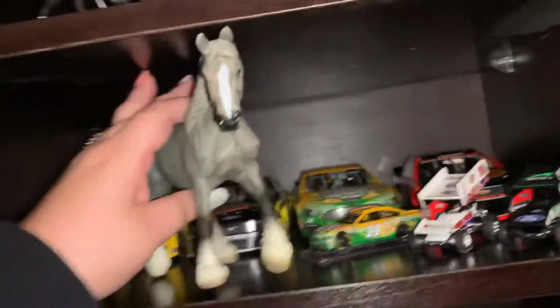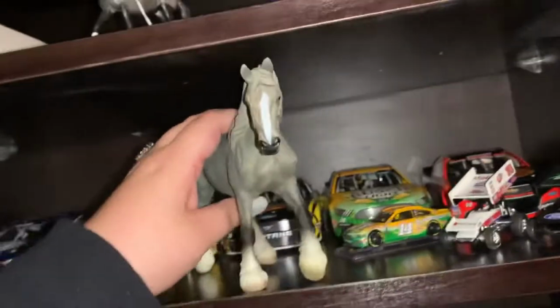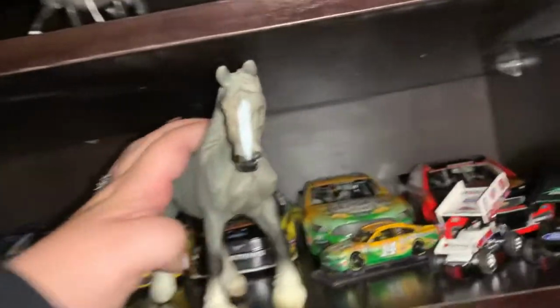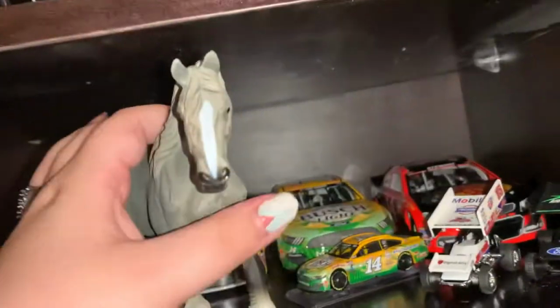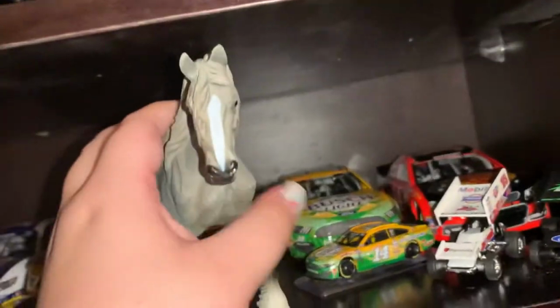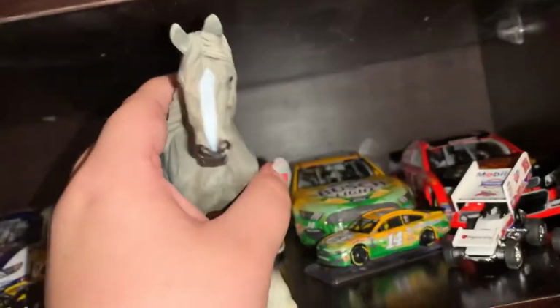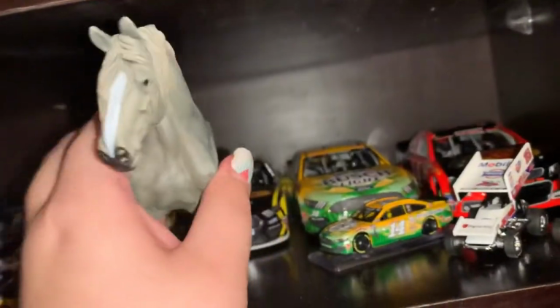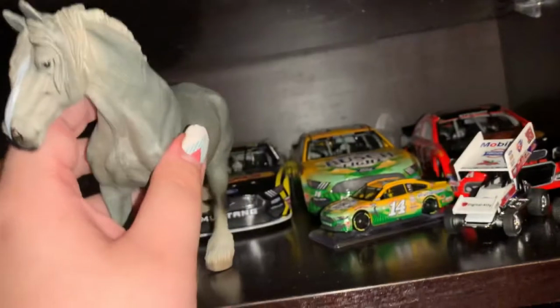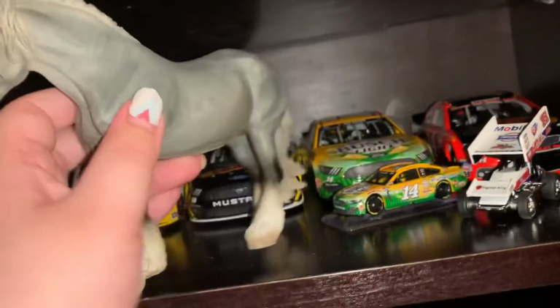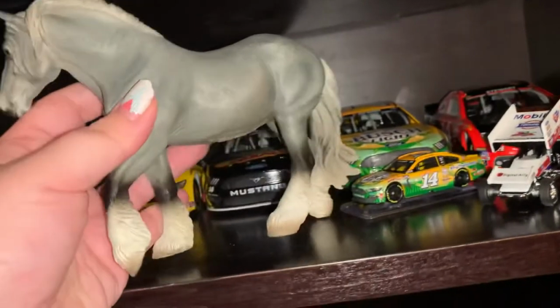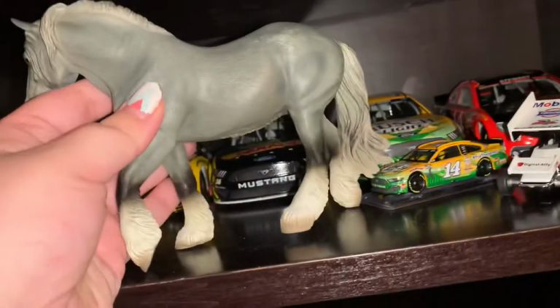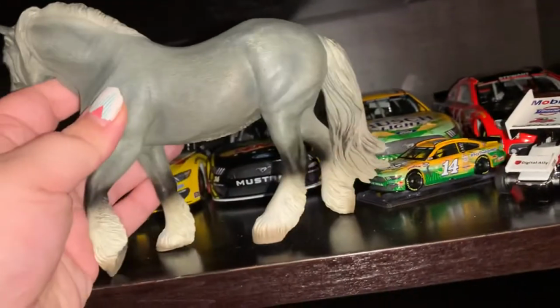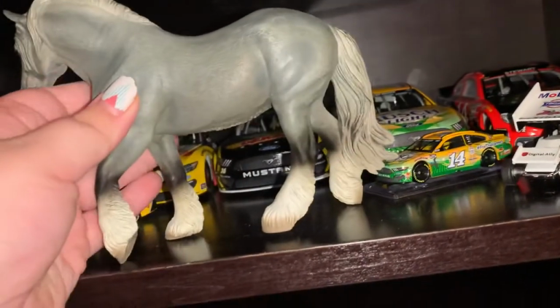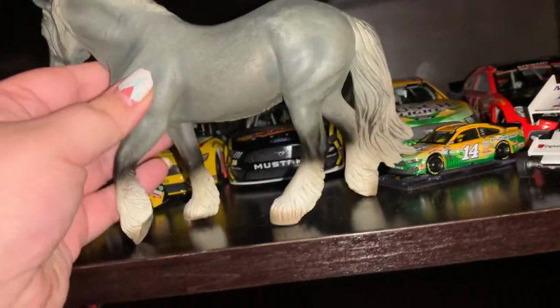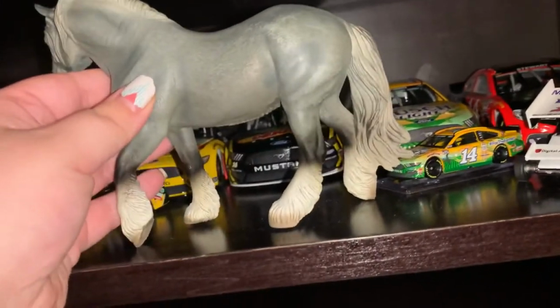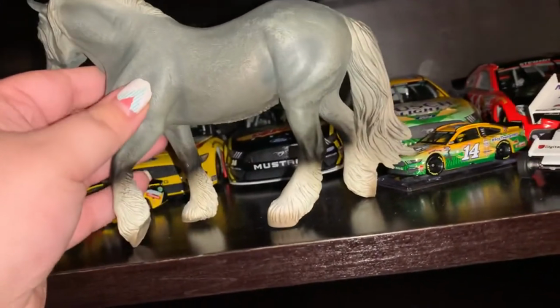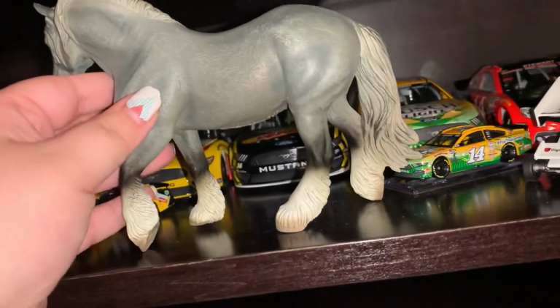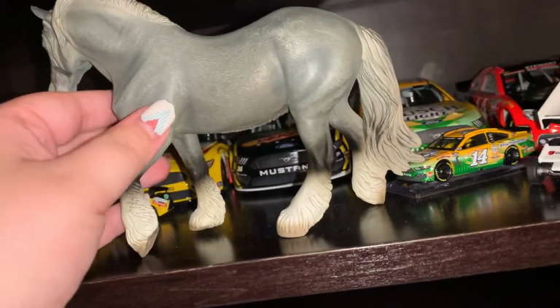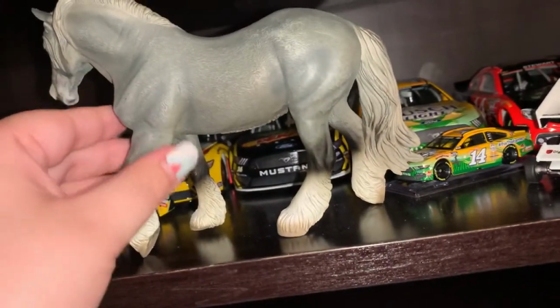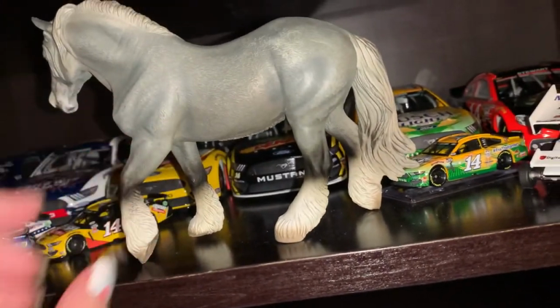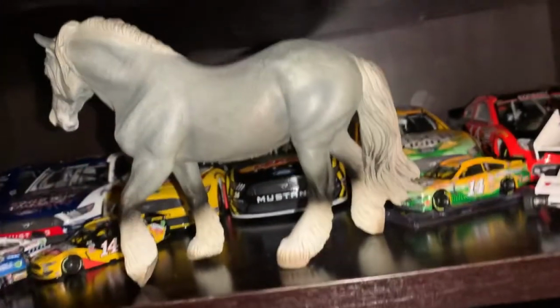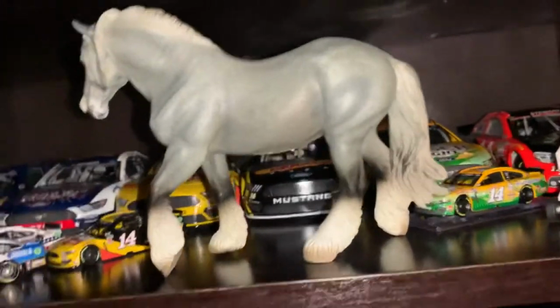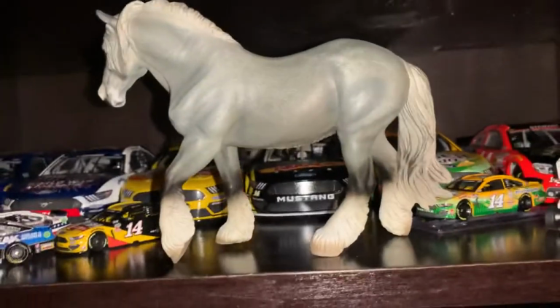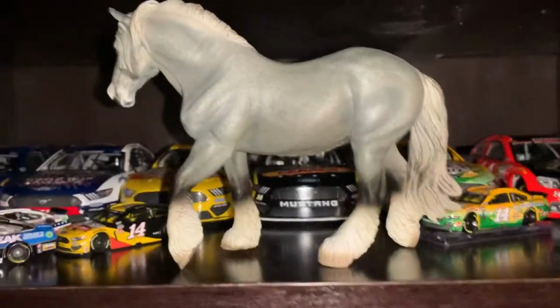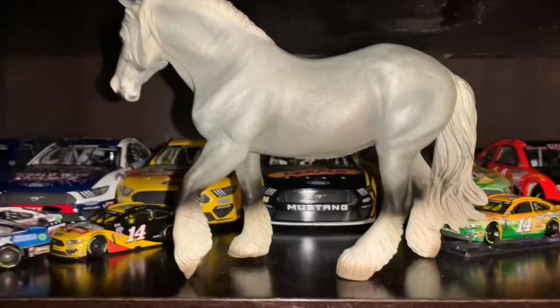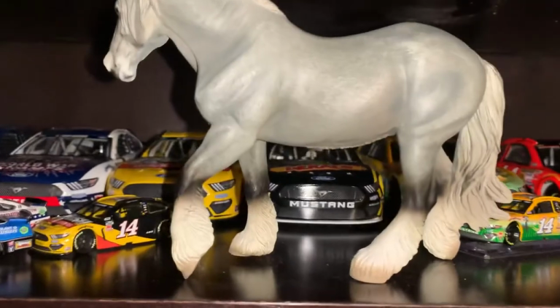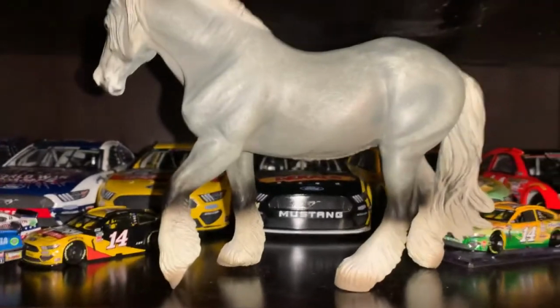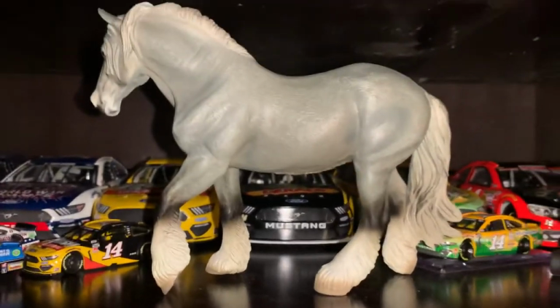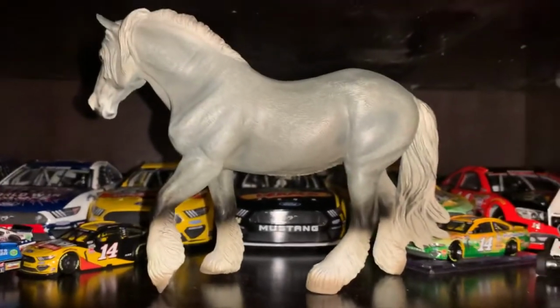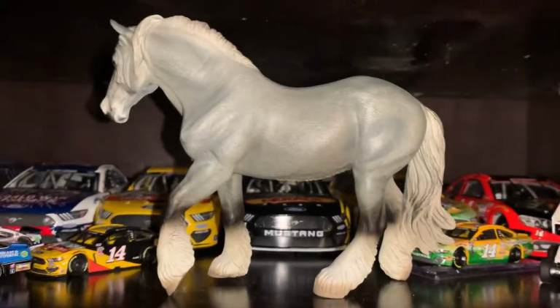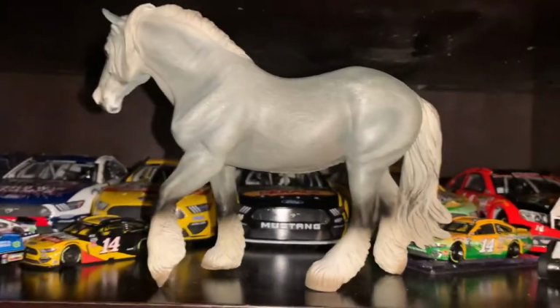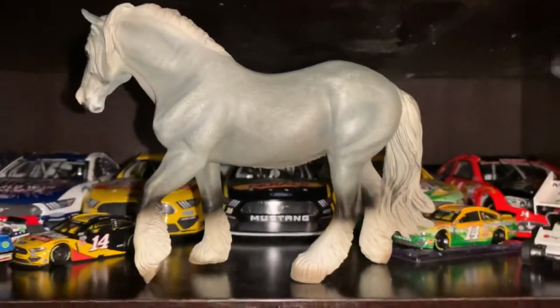There is a black mare, just like with the black foal, and I have those on backorder from Briar as well.